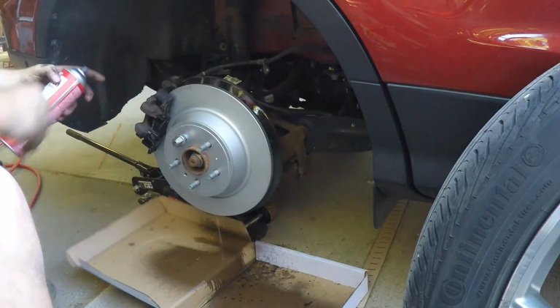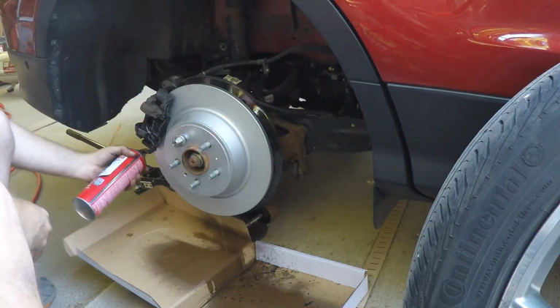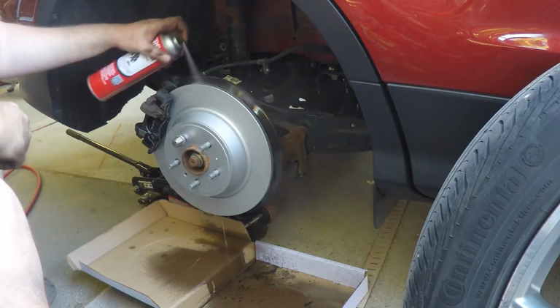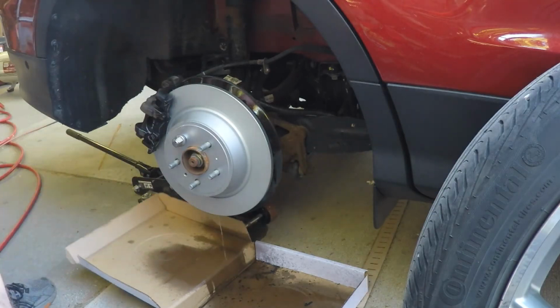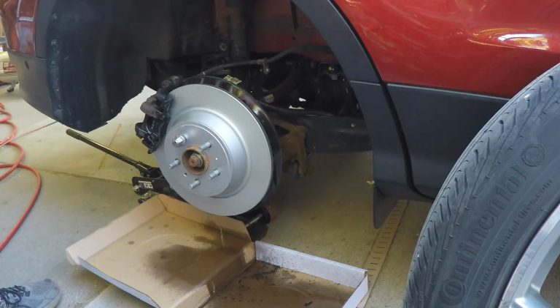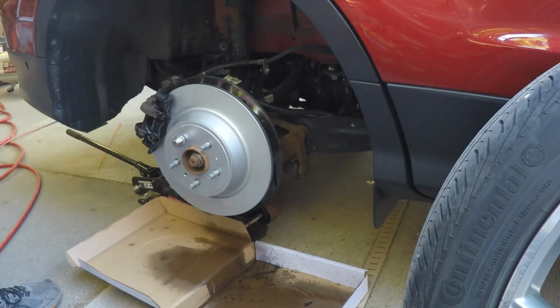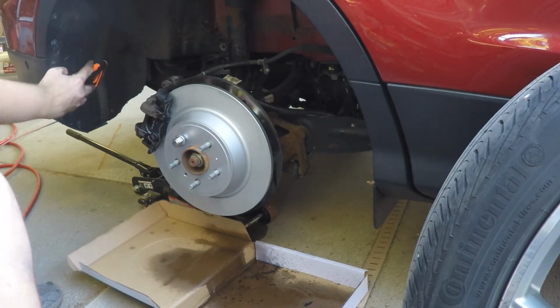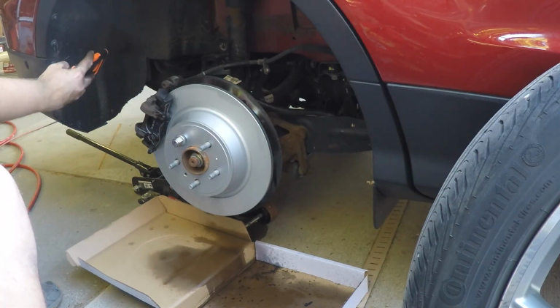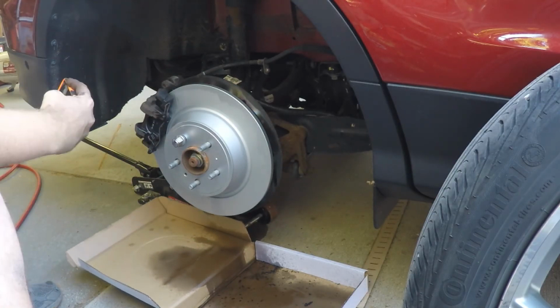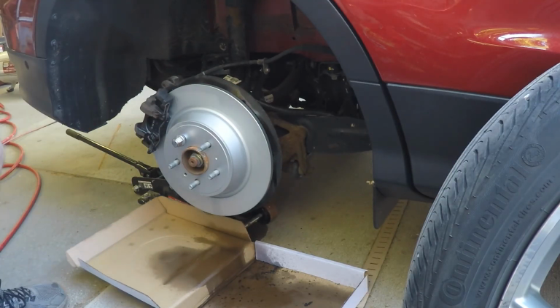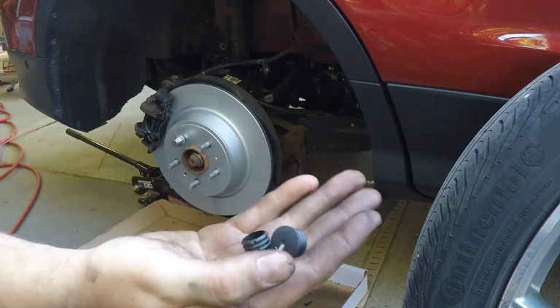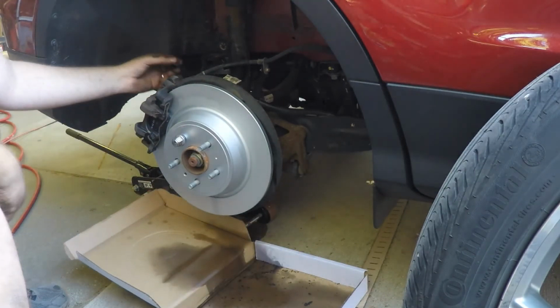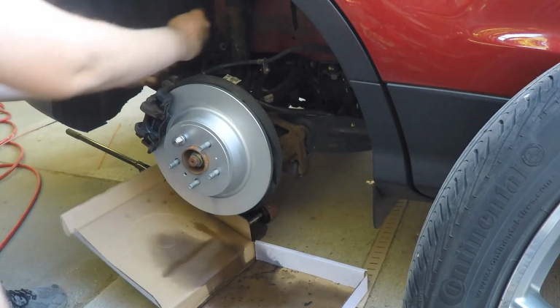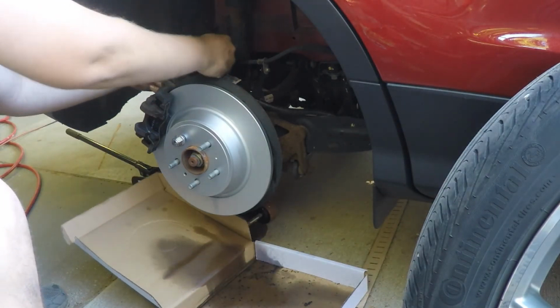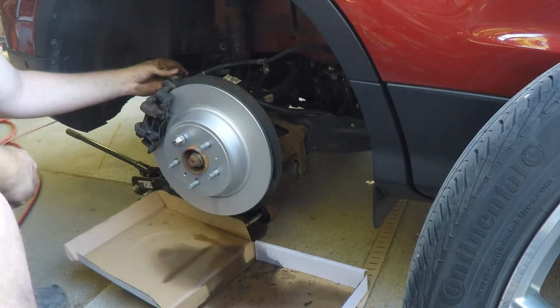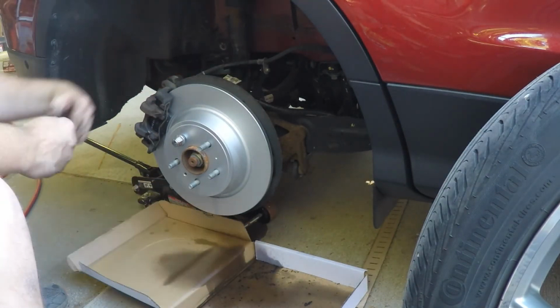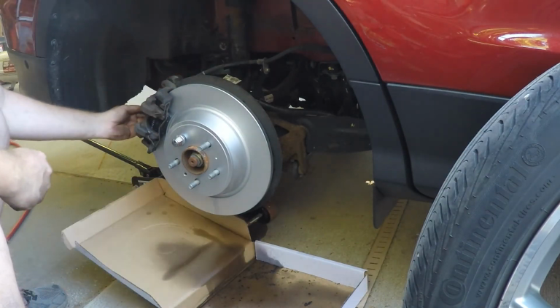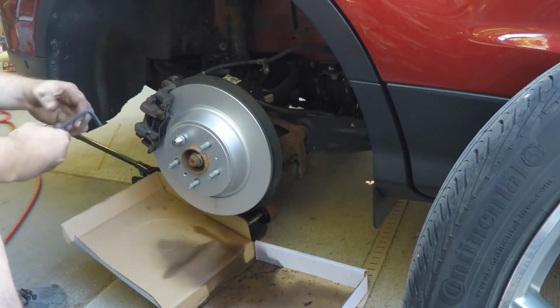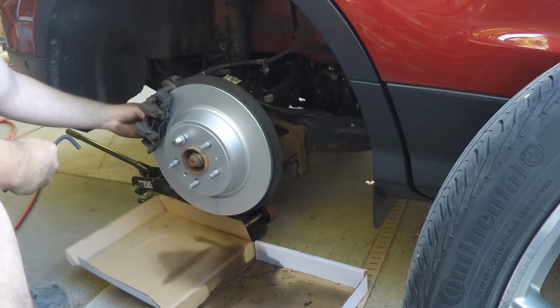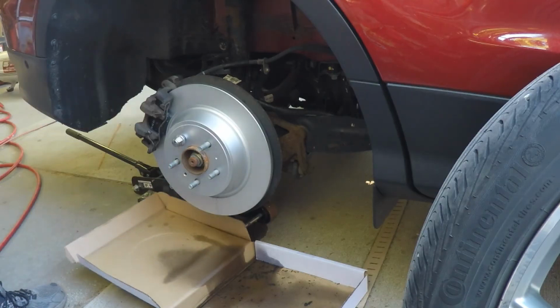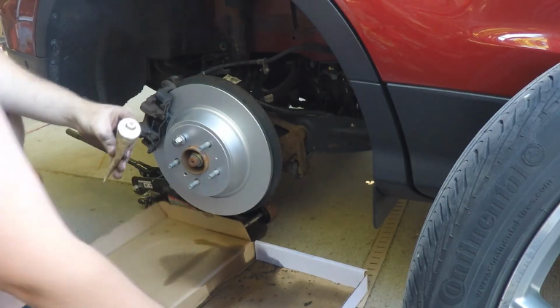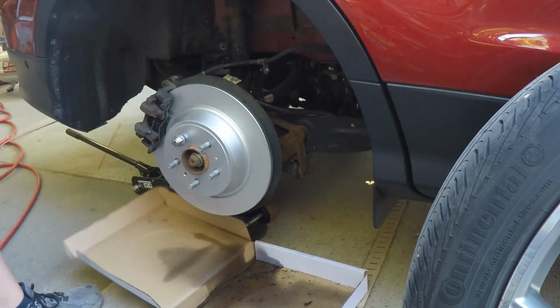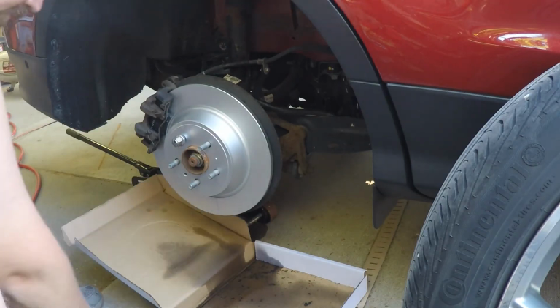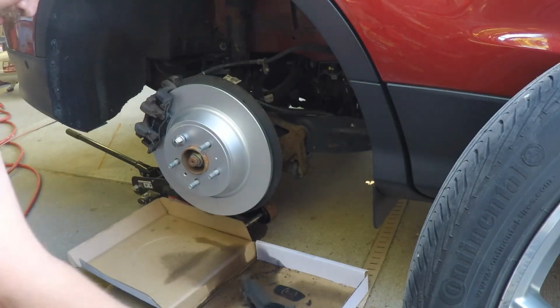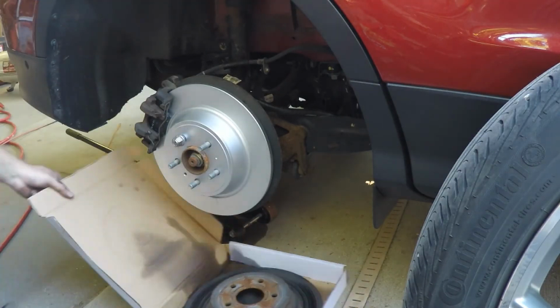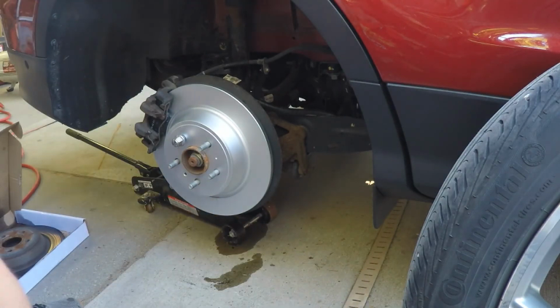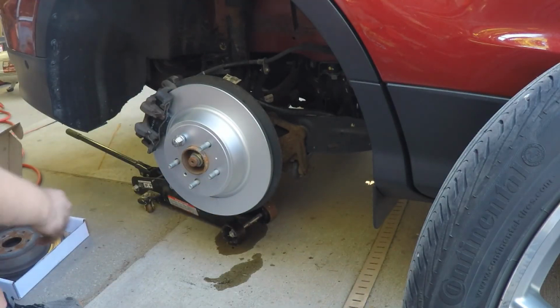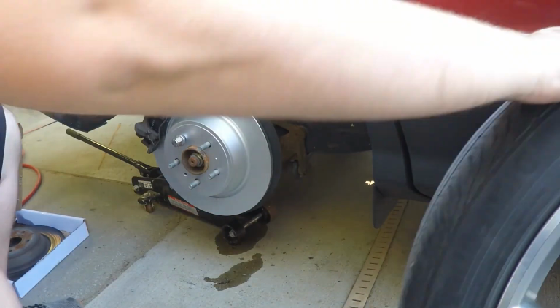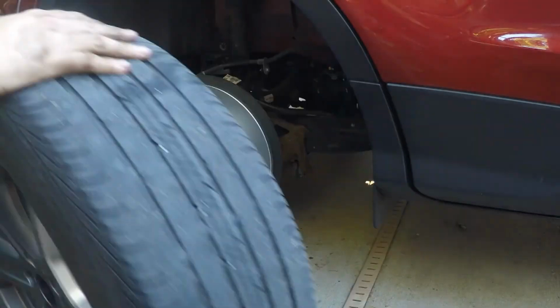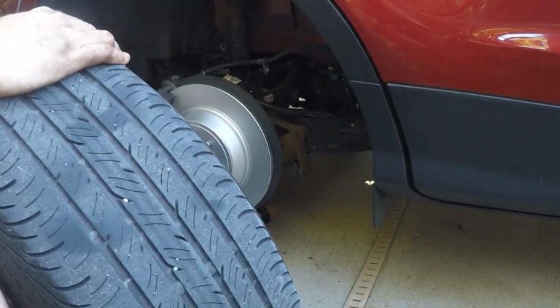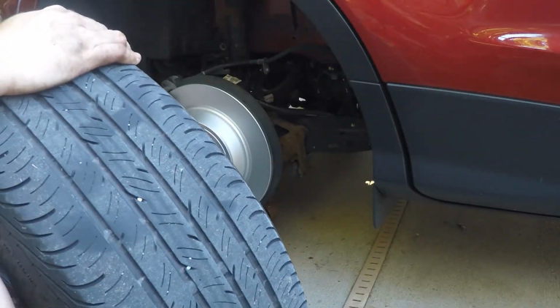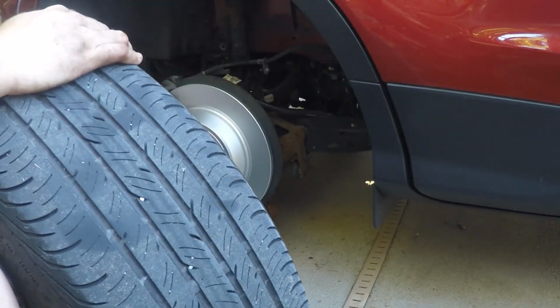Now that you've got the clip back on, go ahead and spray everything down with some more brake cleaner, make sure everything is nice and clean, and then you can put the tire back on and take it for a test drive.